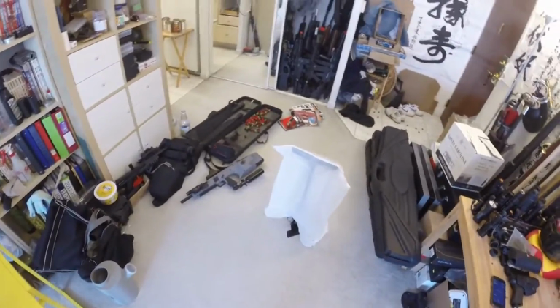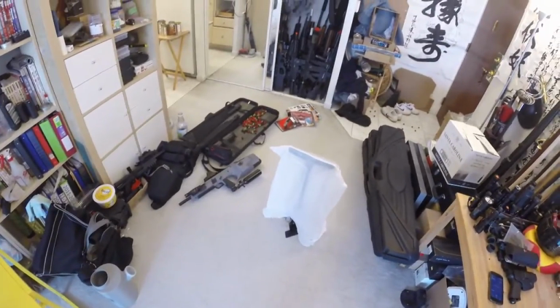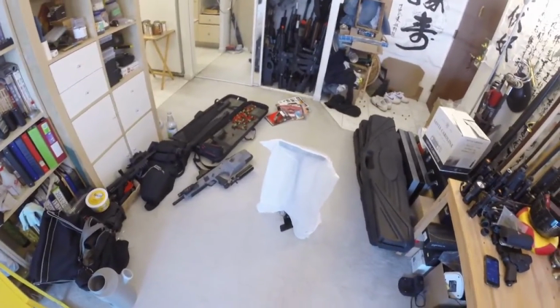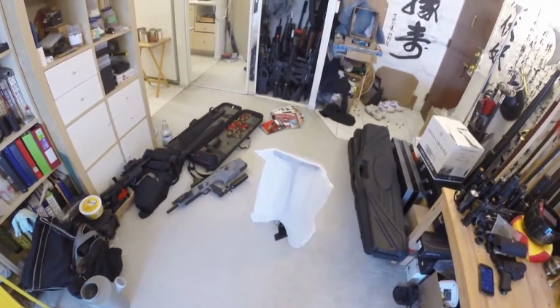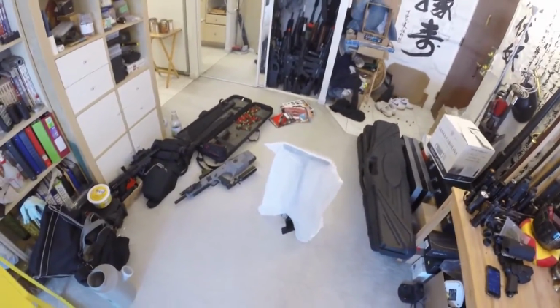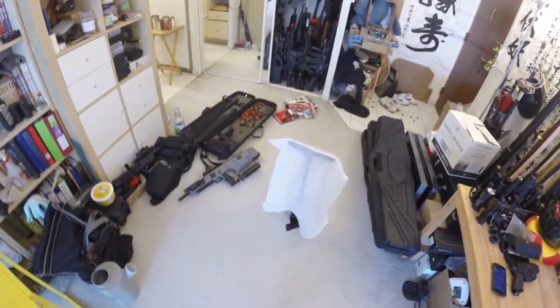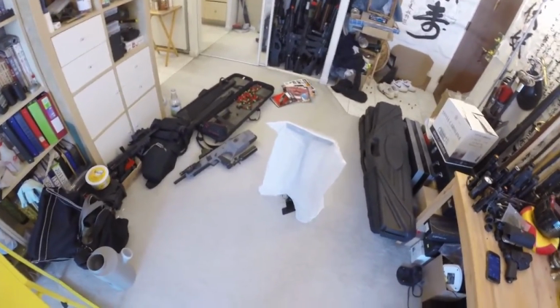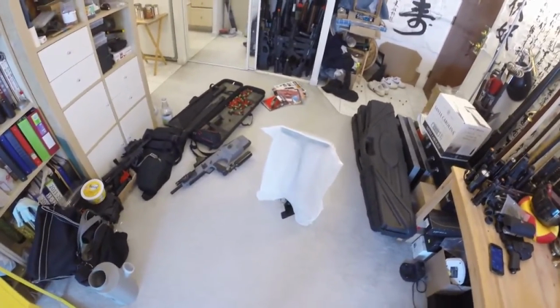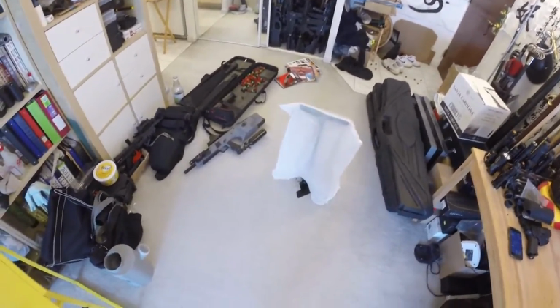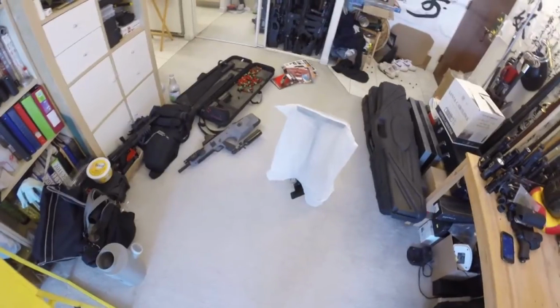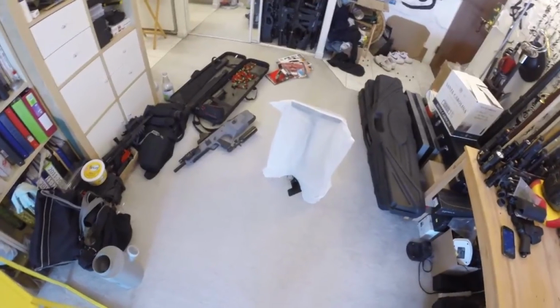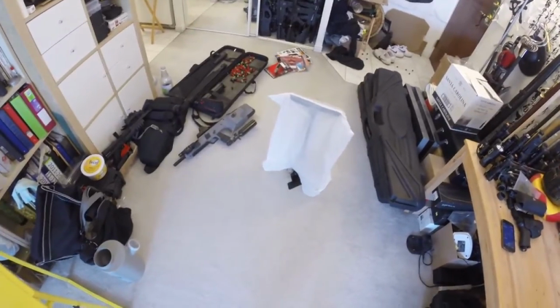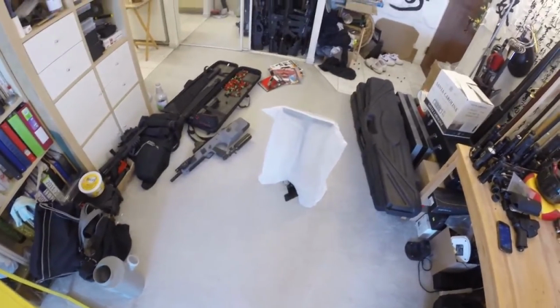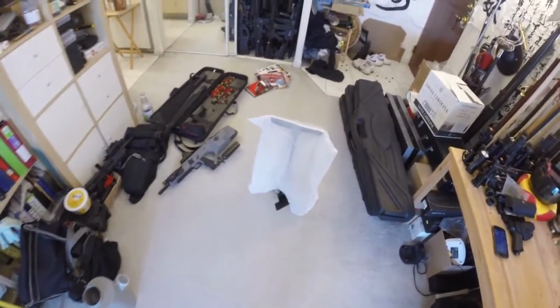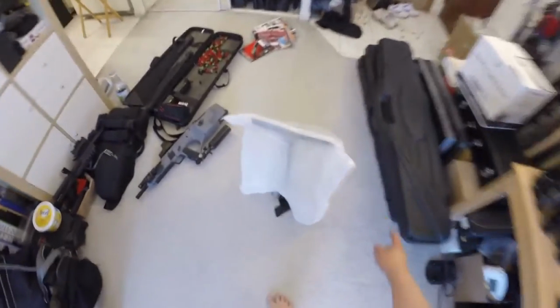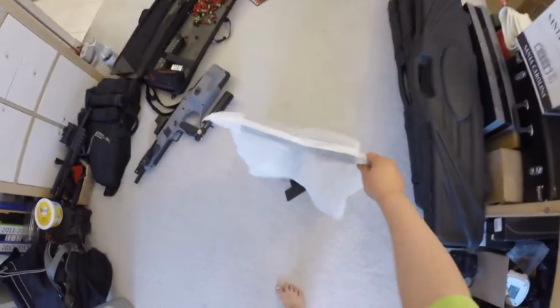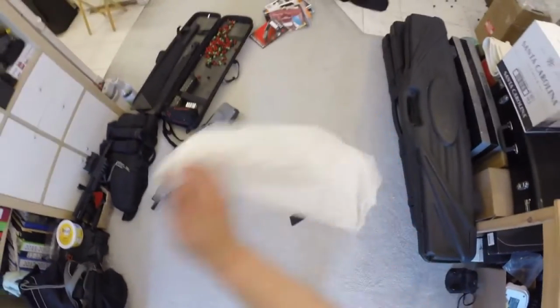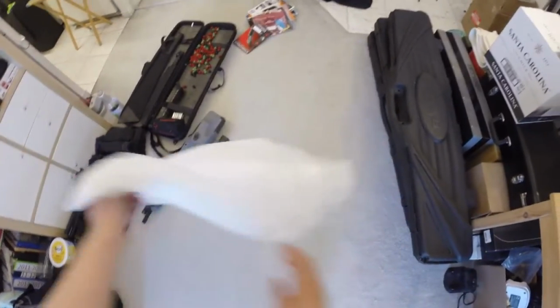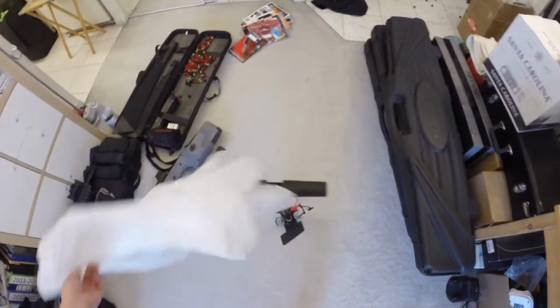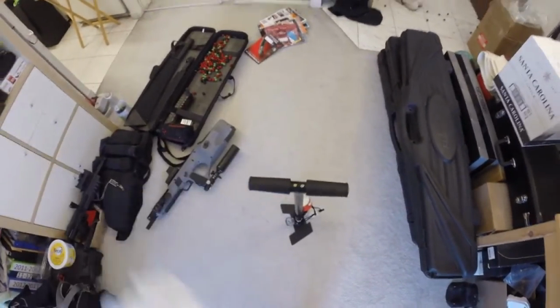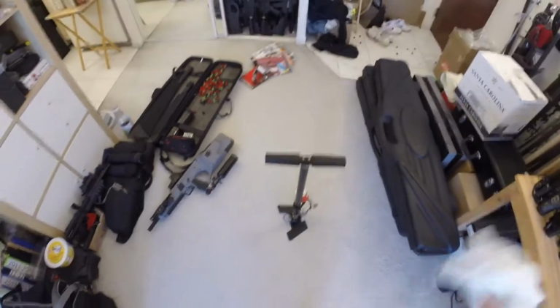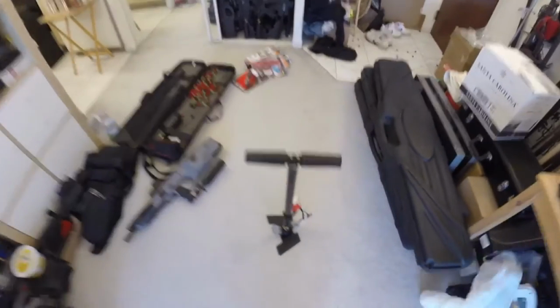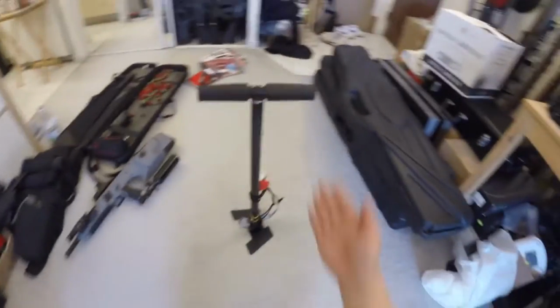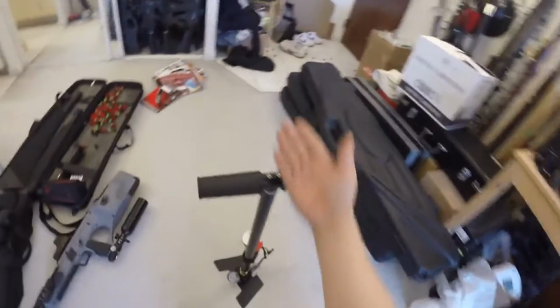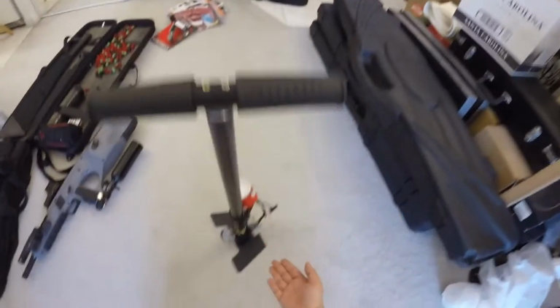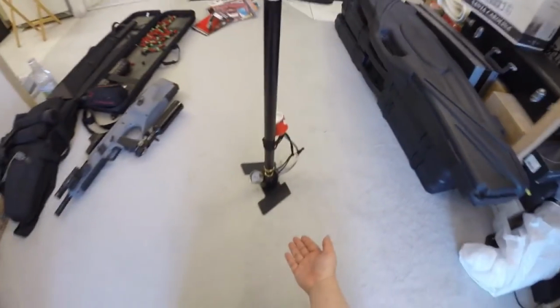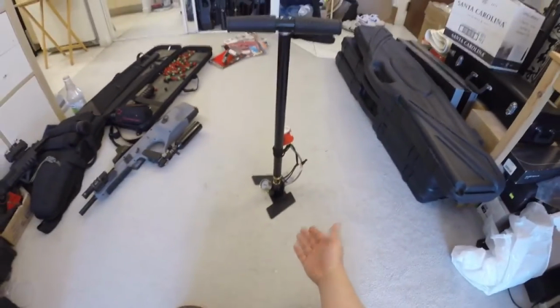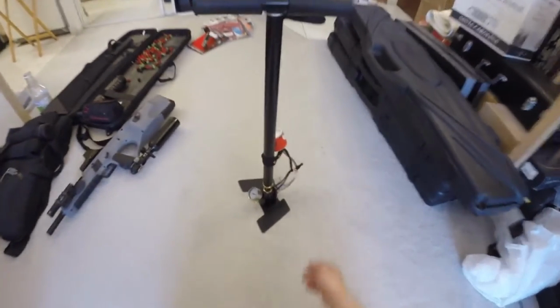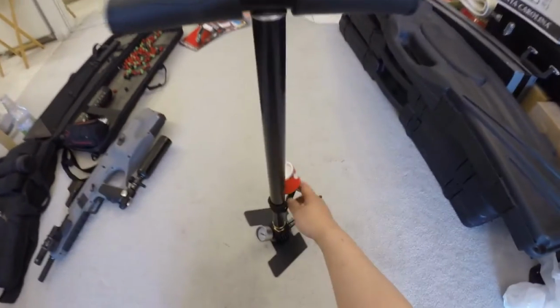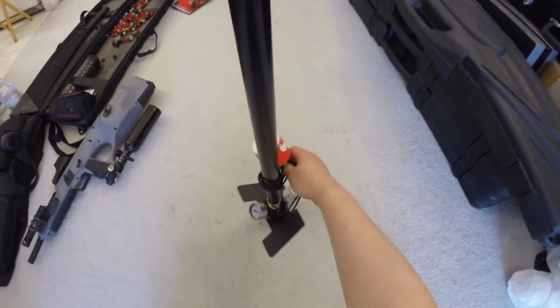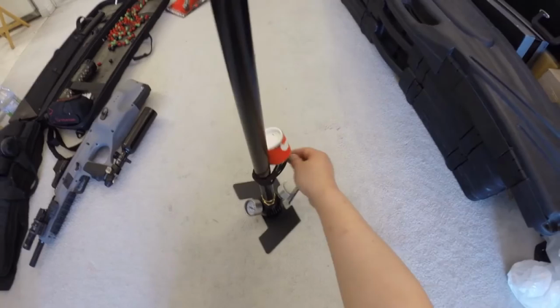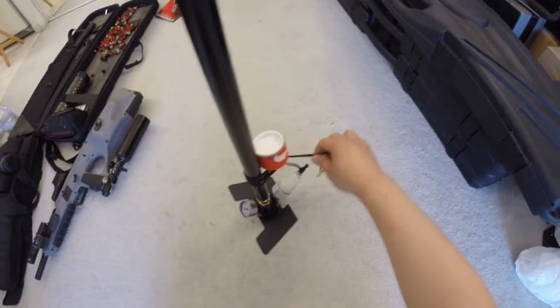Hello from Gnature.com, this is Mark Josie. This video will be a little bit long, so let's get going. This is a pumping video showing you how to pump a 13ci tank with a Benjamin PCP pump.